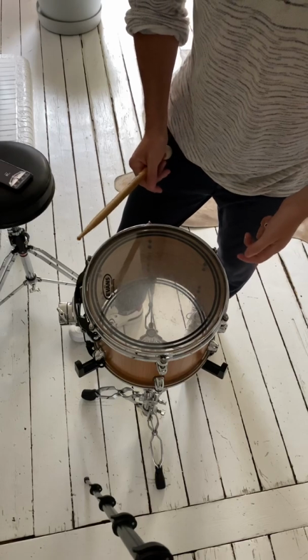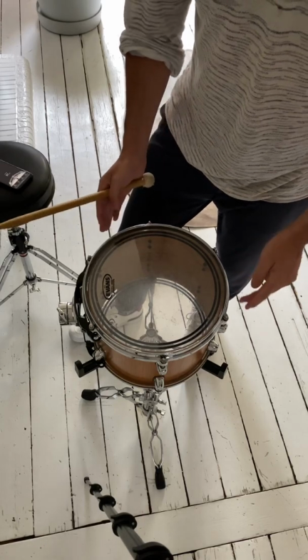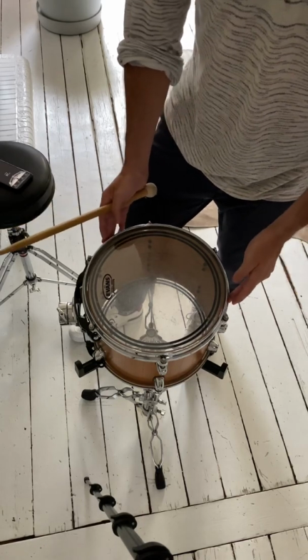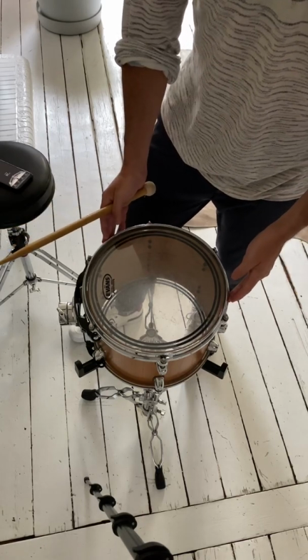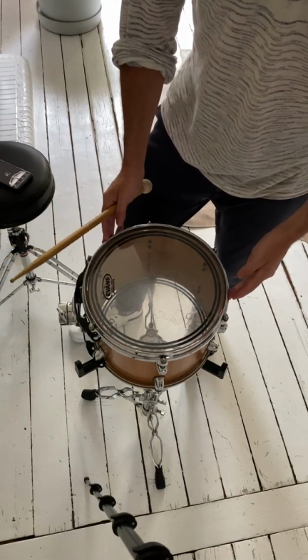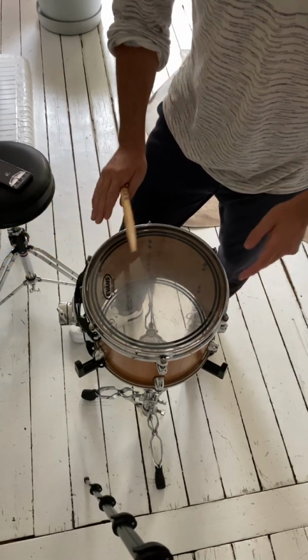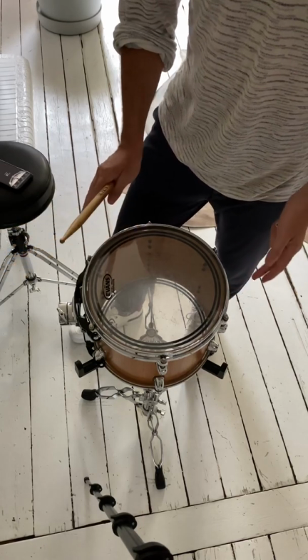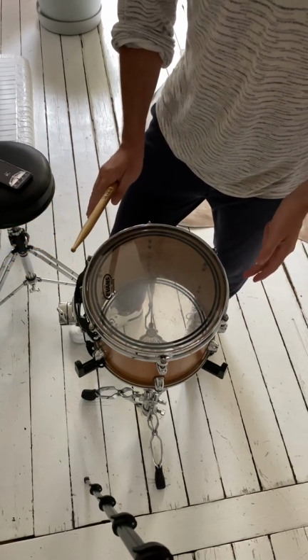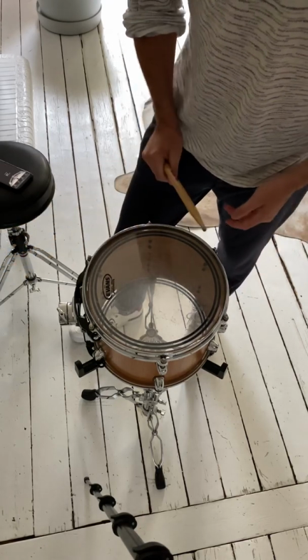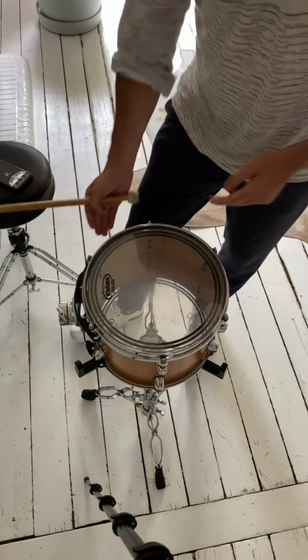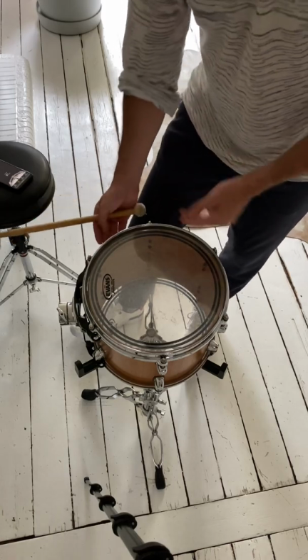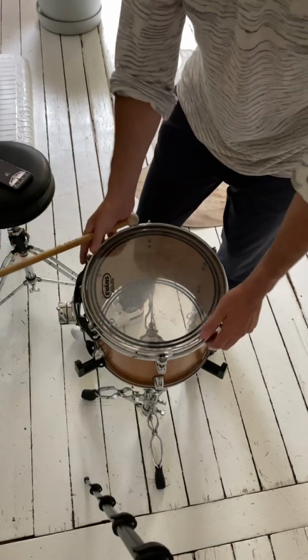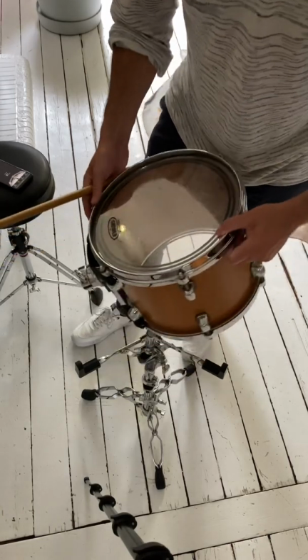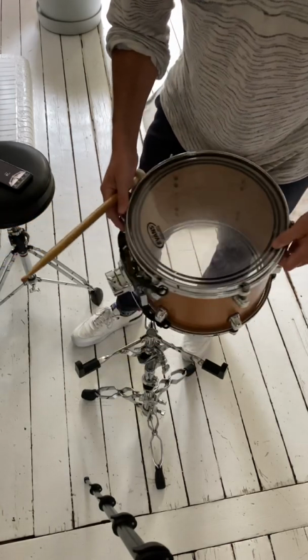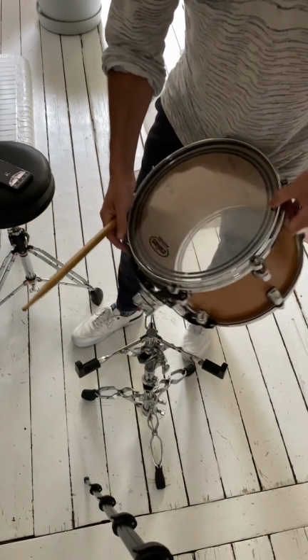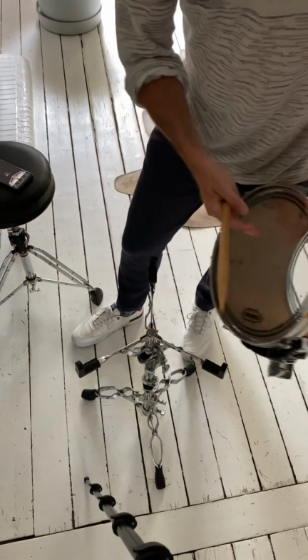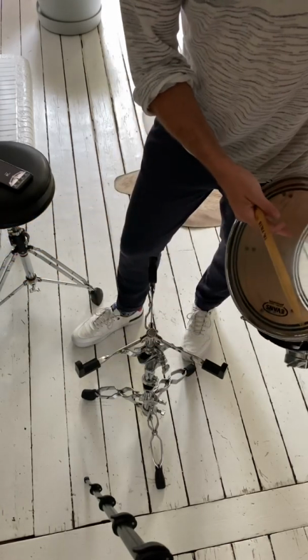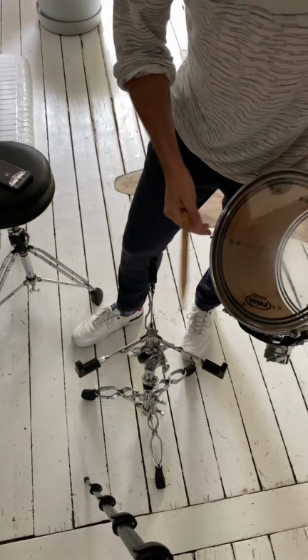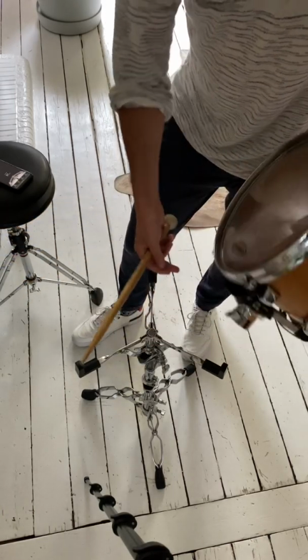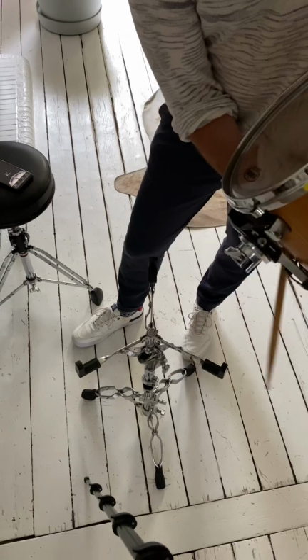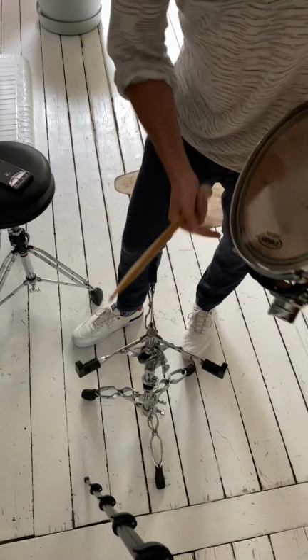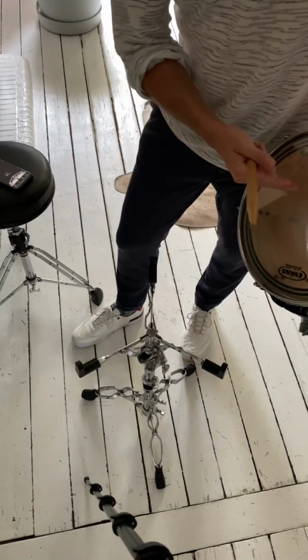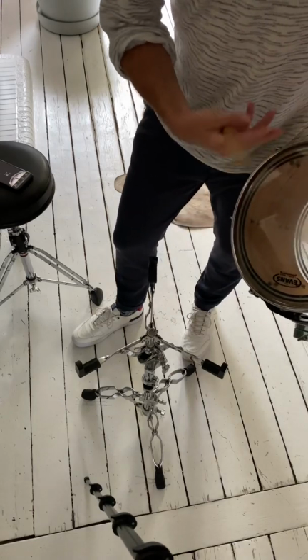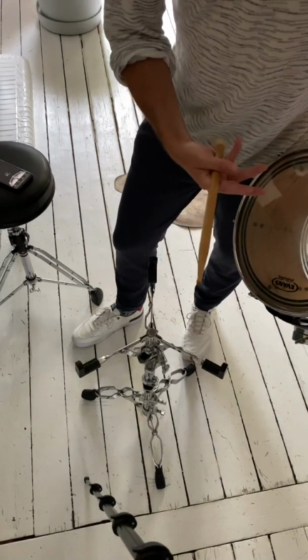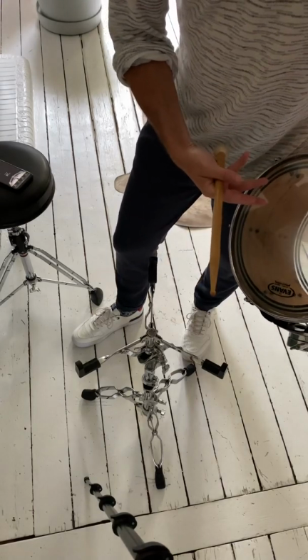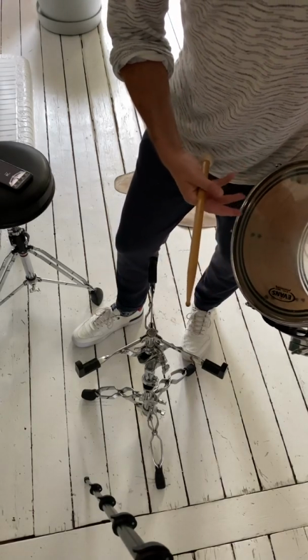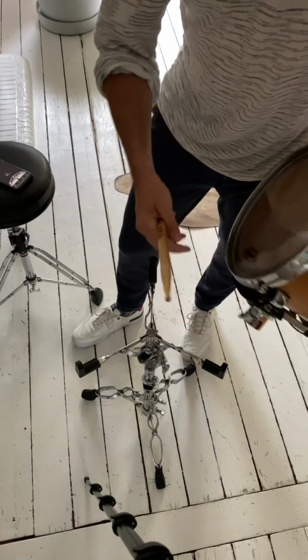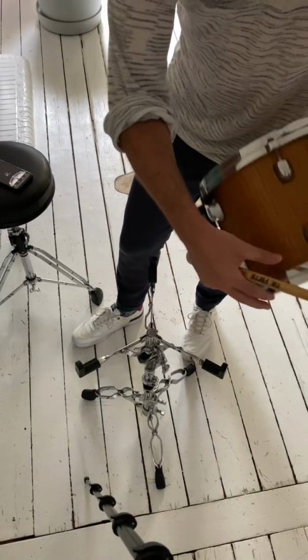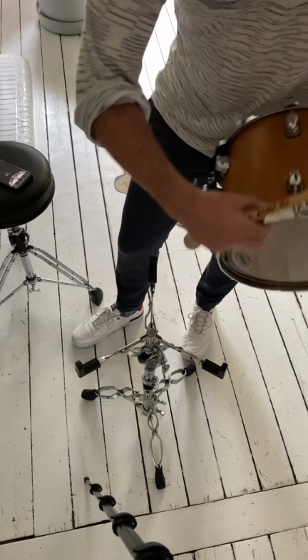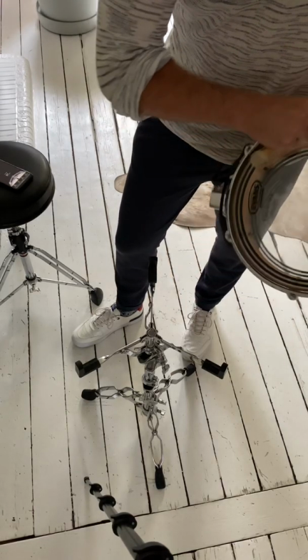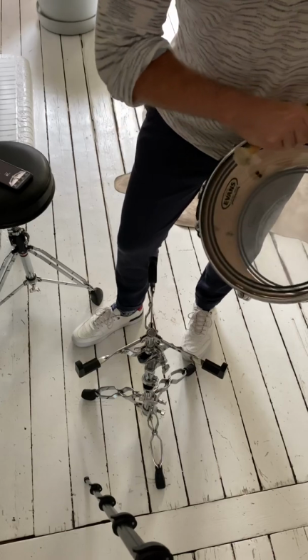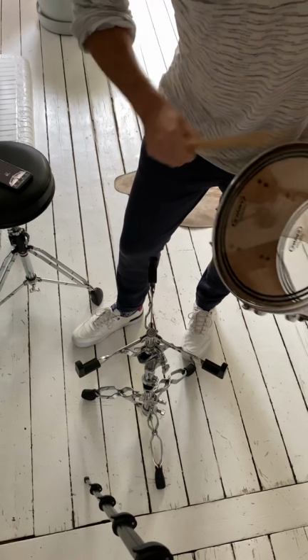These heads are both tuned to 150 Hertz, so they are almost equal. This batter head is a bit thicker than the resonance head, which means the batter head can be tuned lower while the thinner resonance head will wobble a bit more.